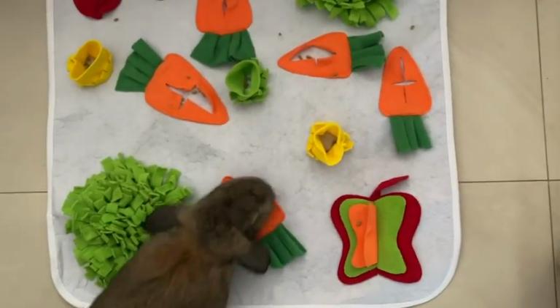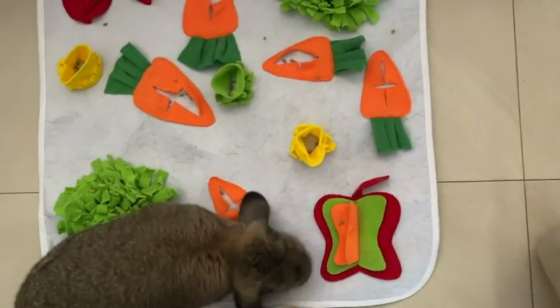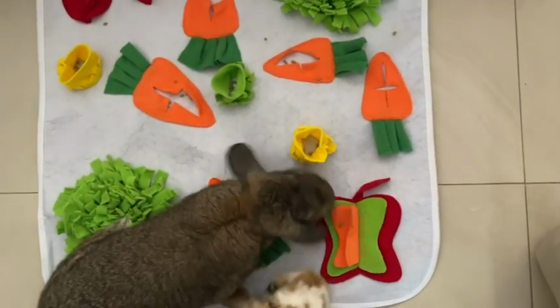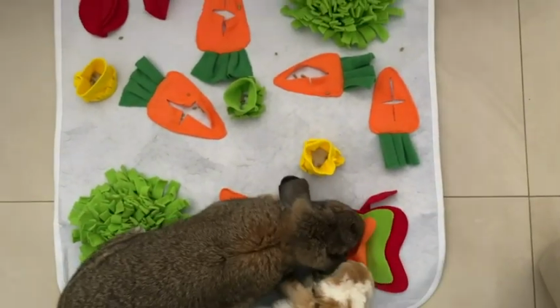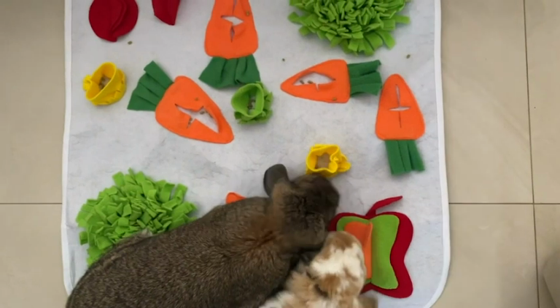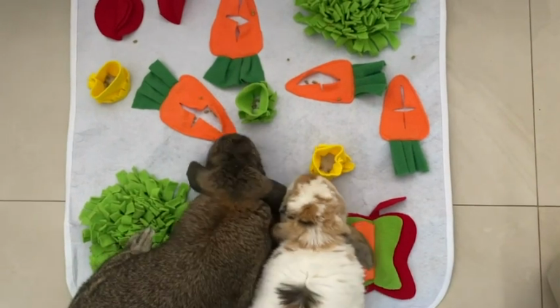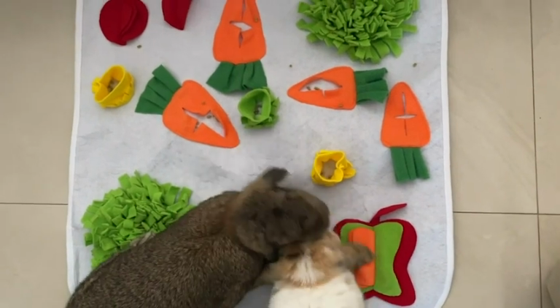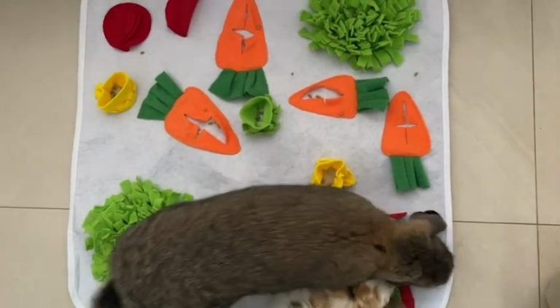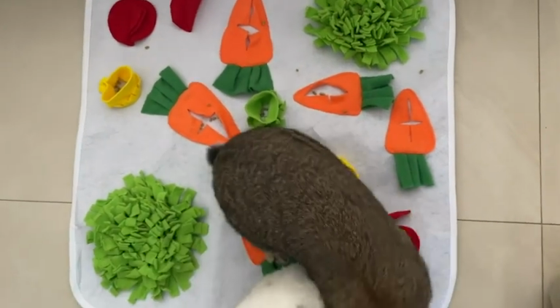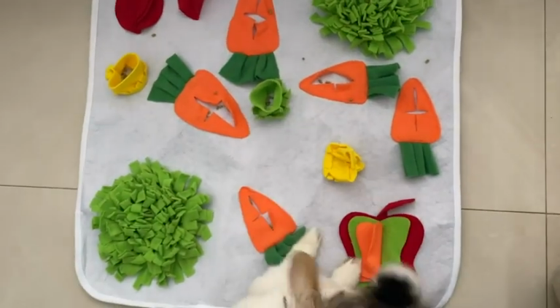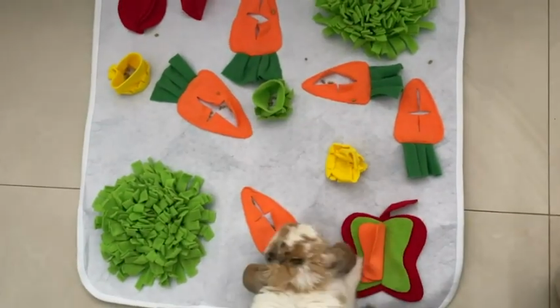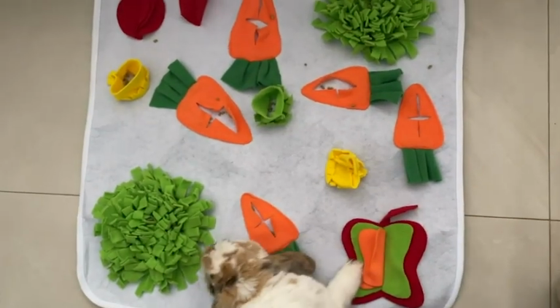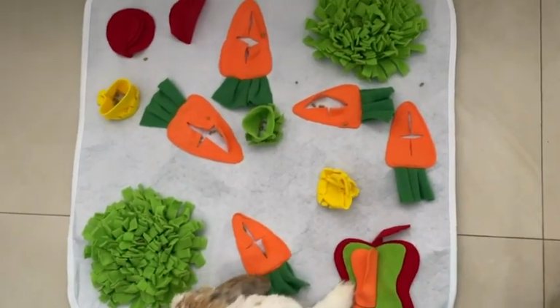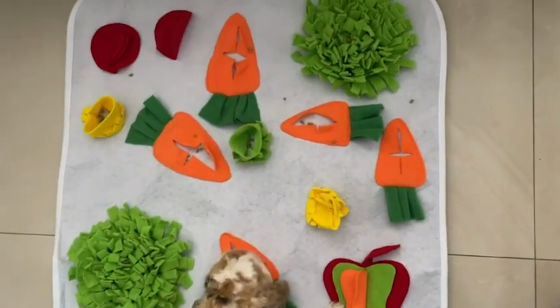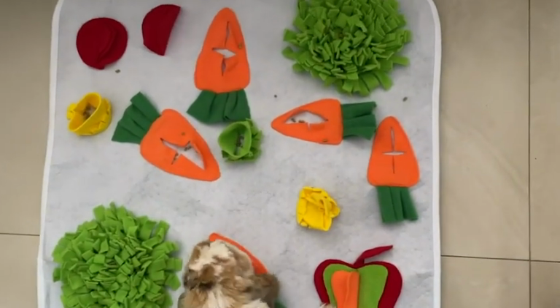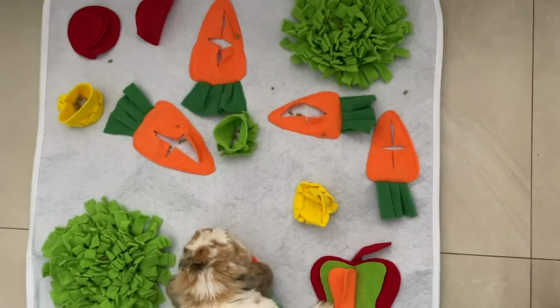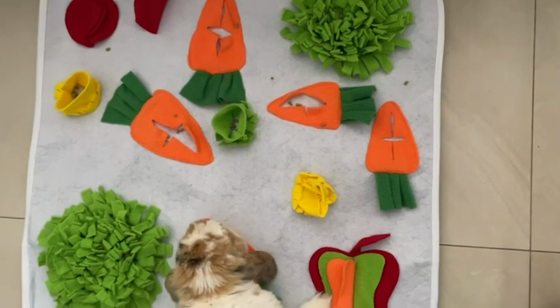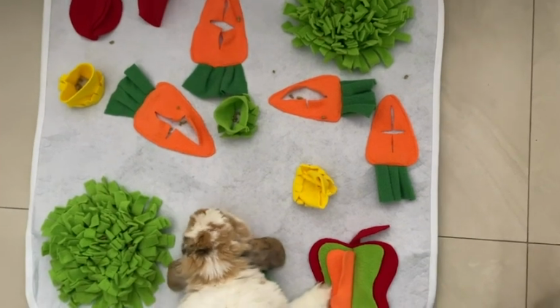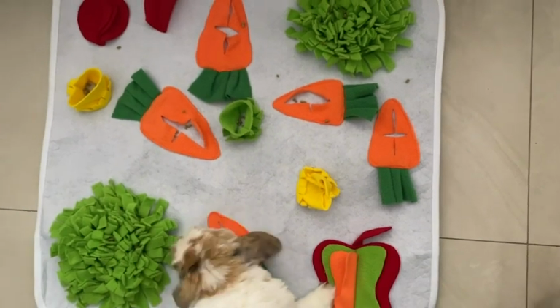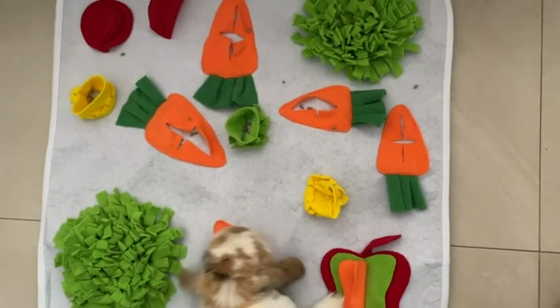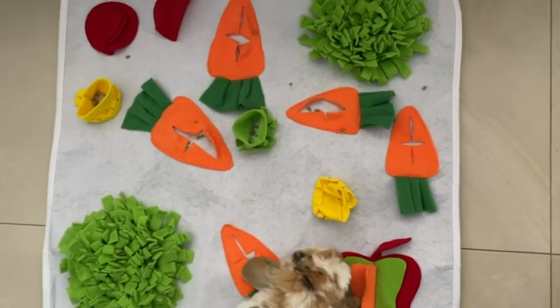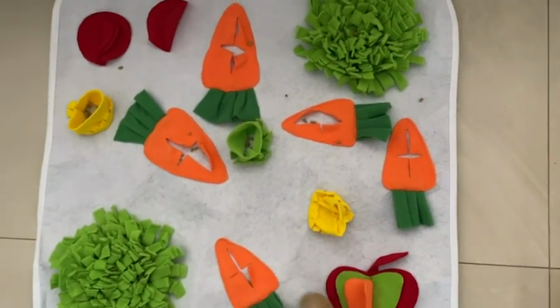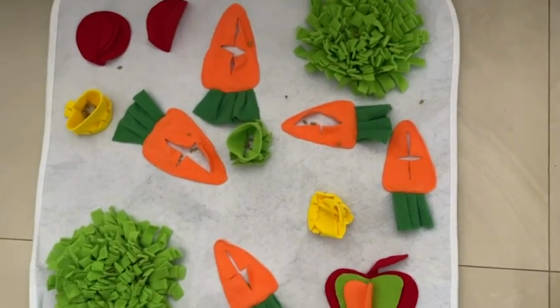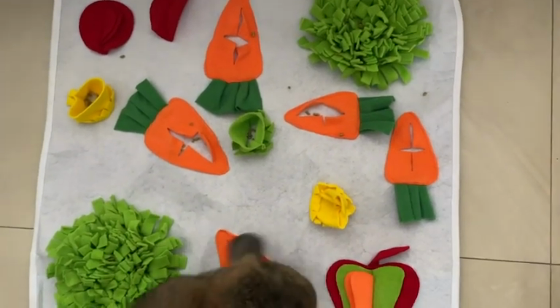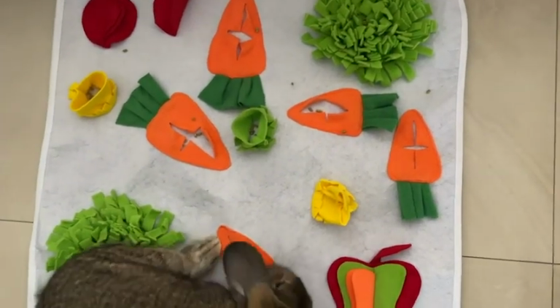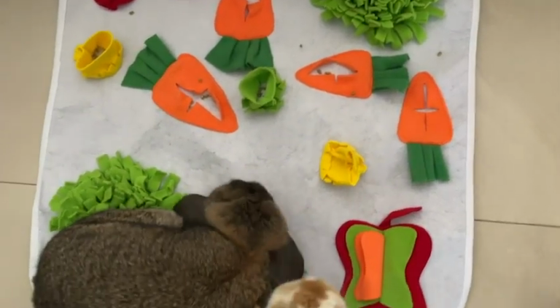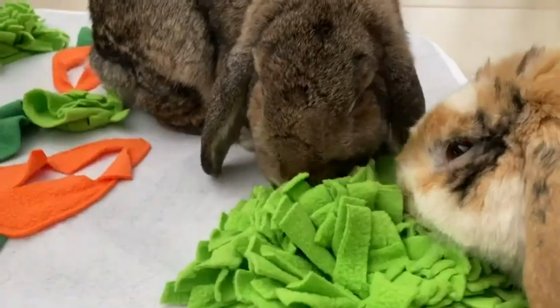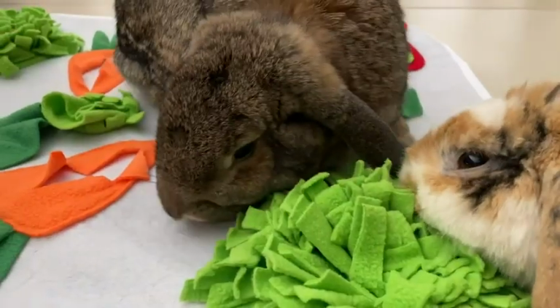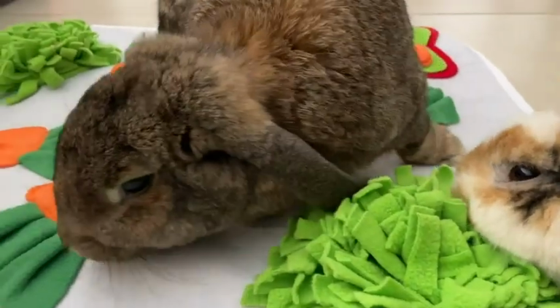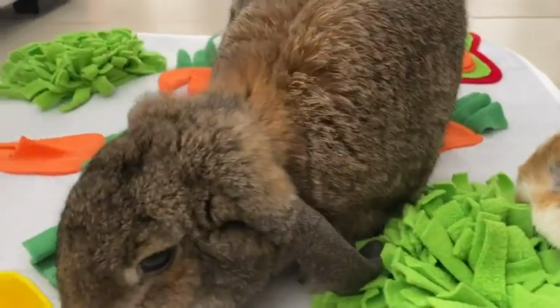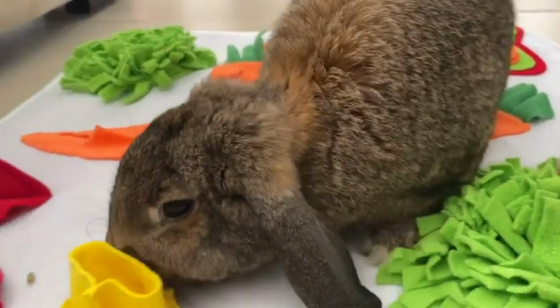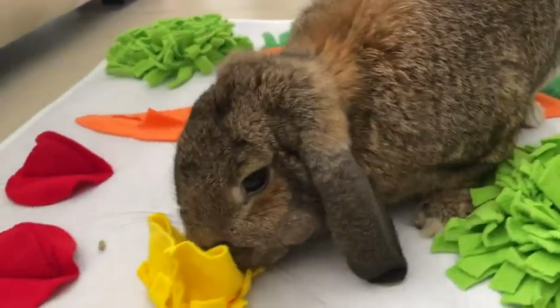The first time they used this they were a little confused because it wasn't easy. But that was great because quickly they realized that this is a game, it's difficult, and so this keeps them occupied for a good while, which I love.